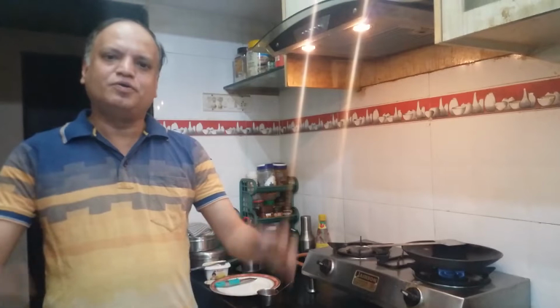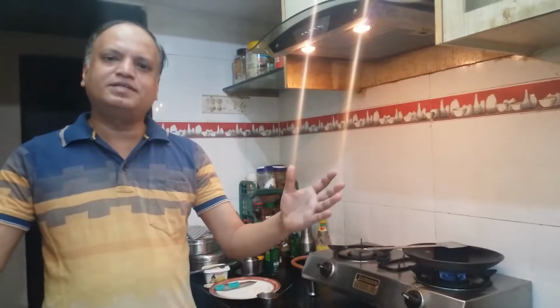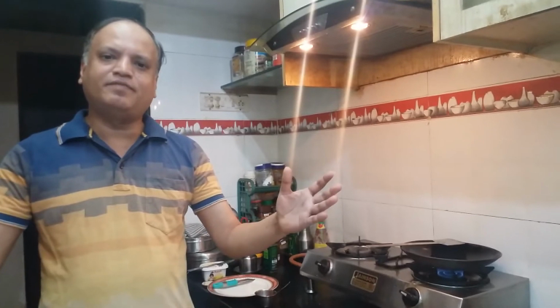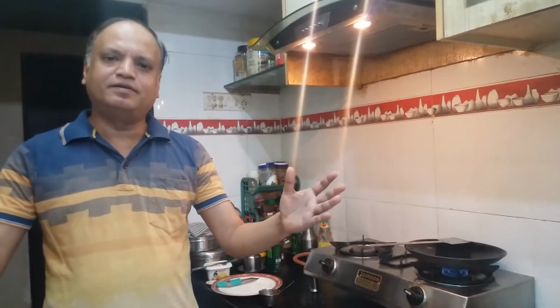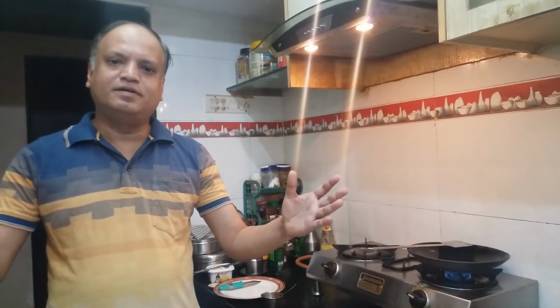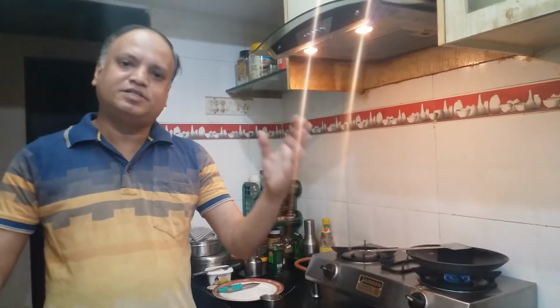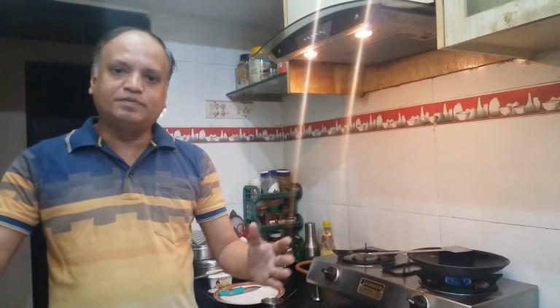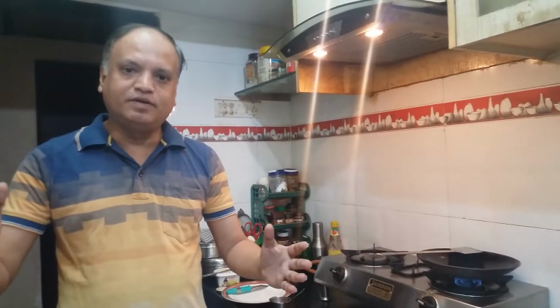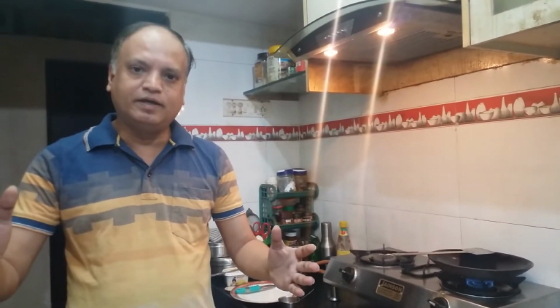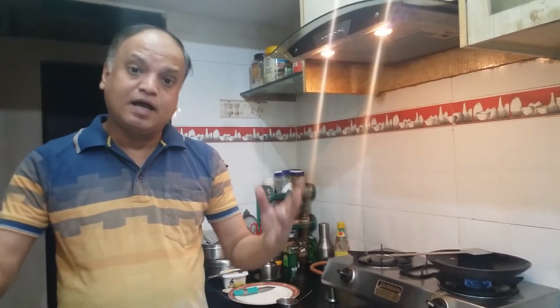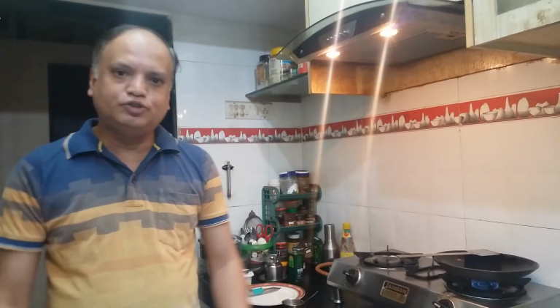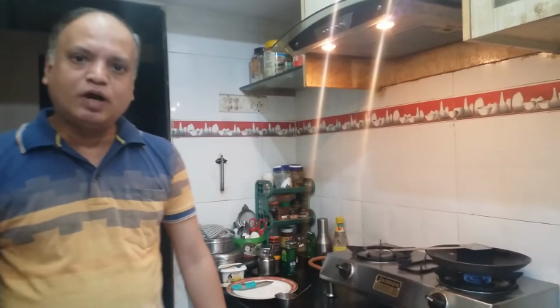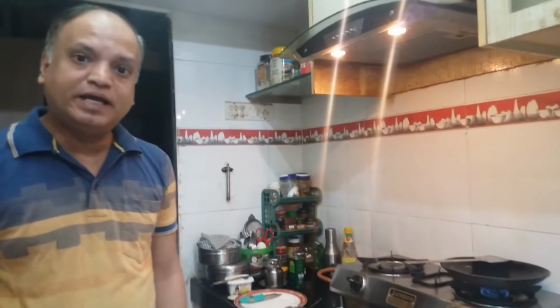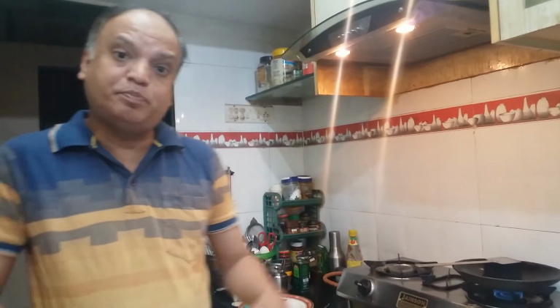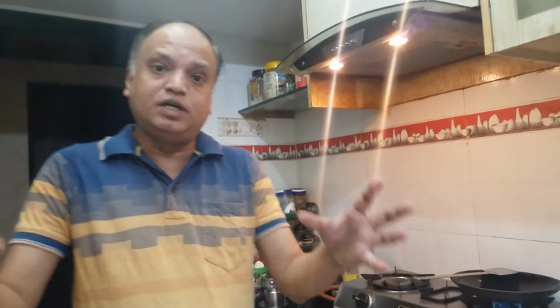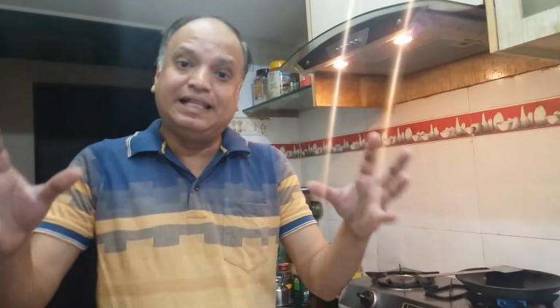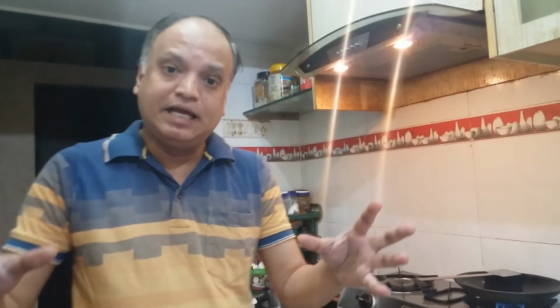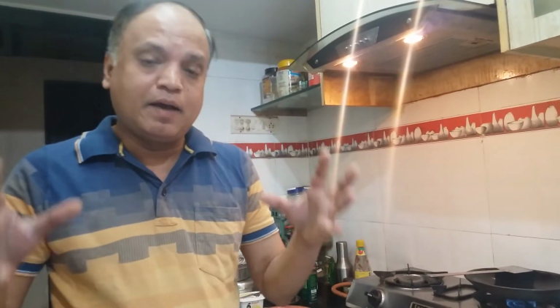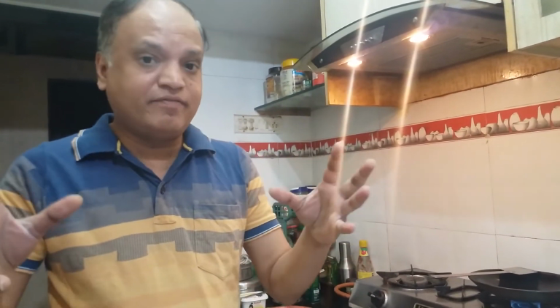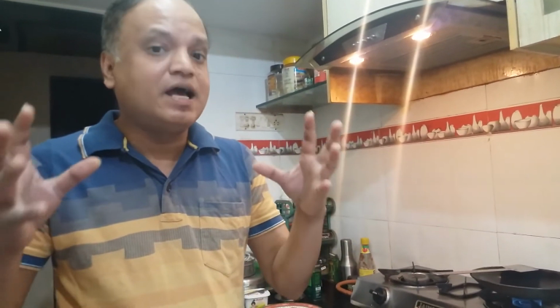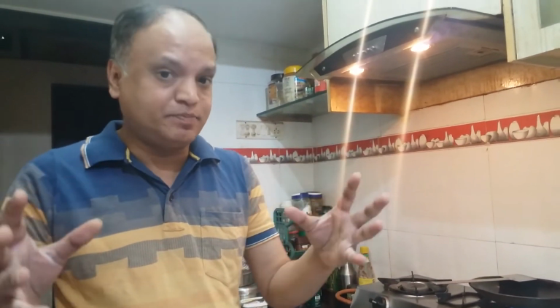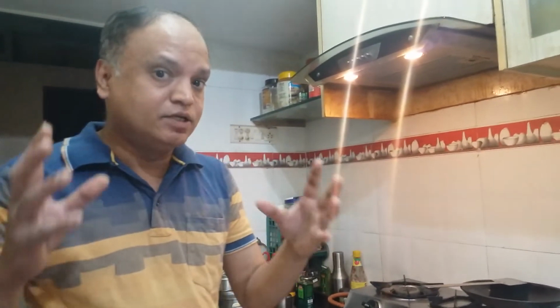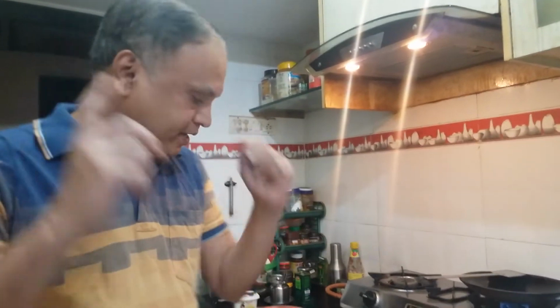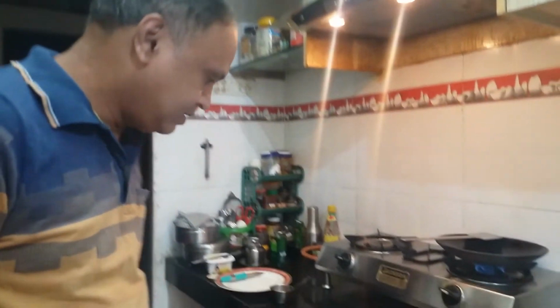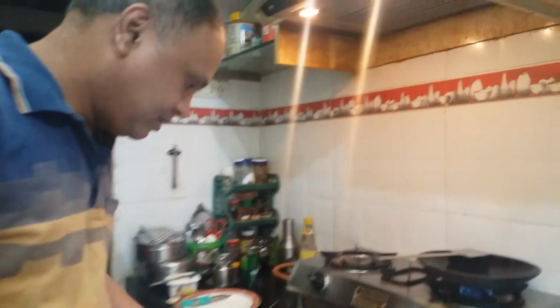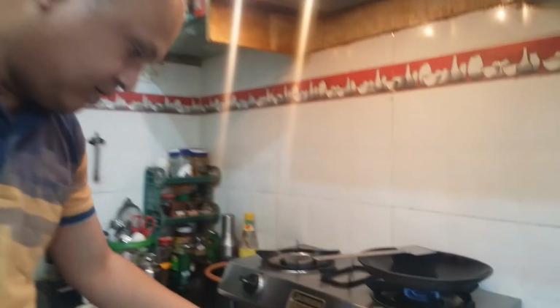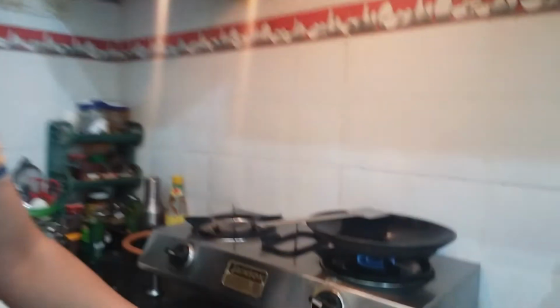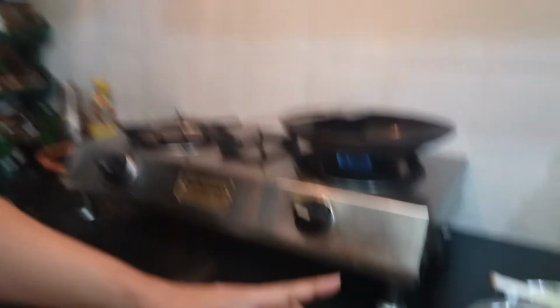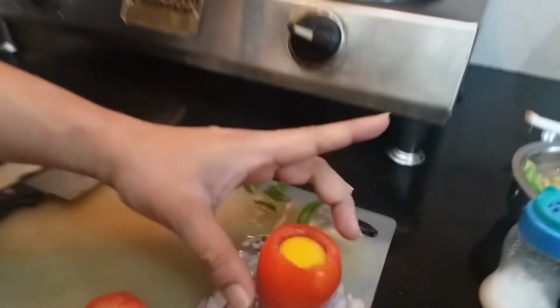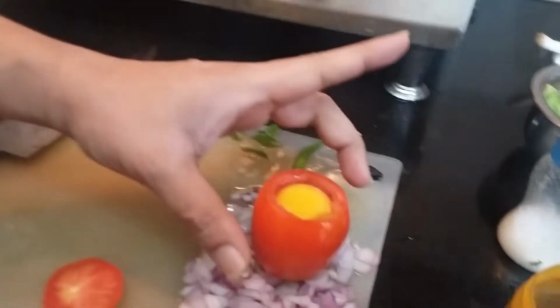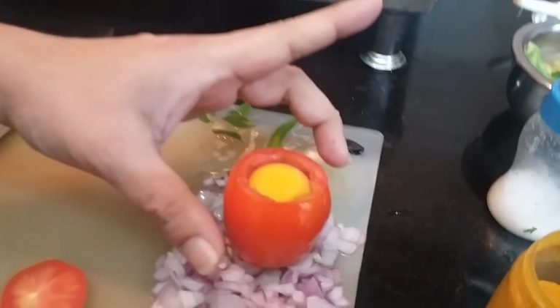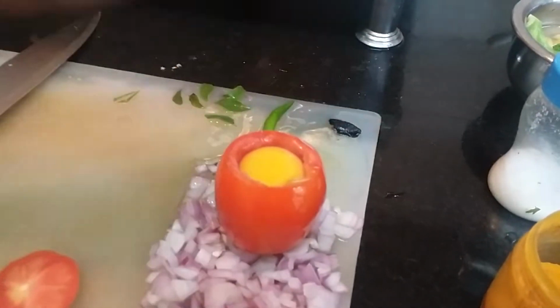Cooking is a creative art. Let's do something different today. I'll show you how to make a special healthy breakfast recipe today: Stuffed Tomato with Egg.